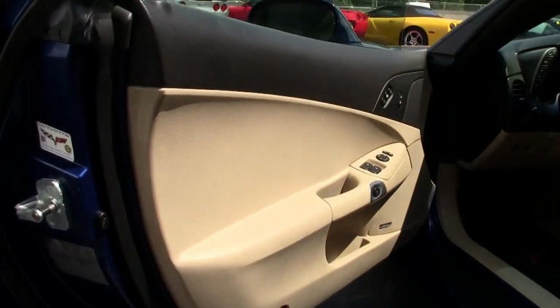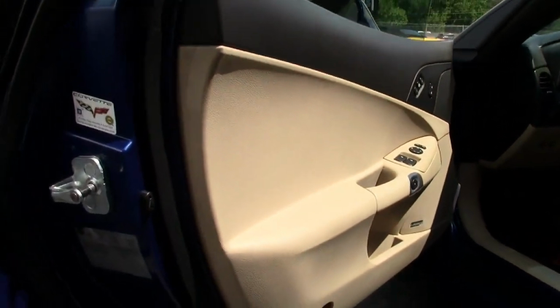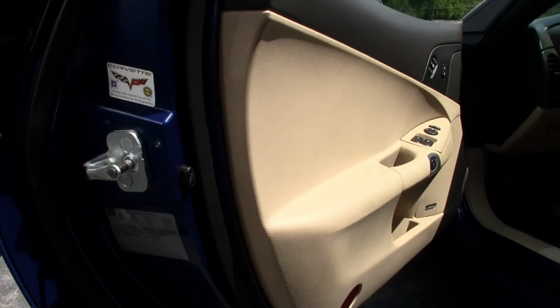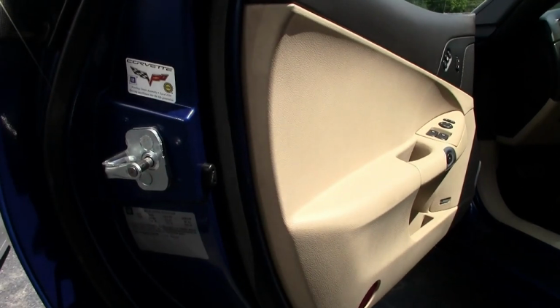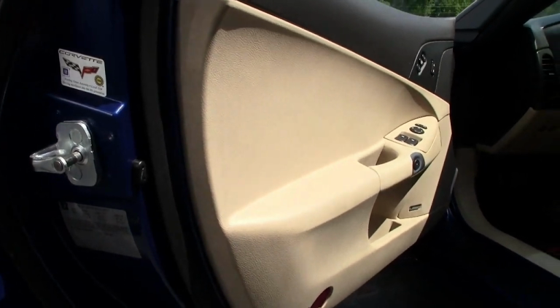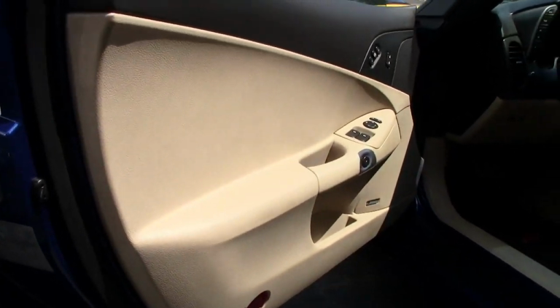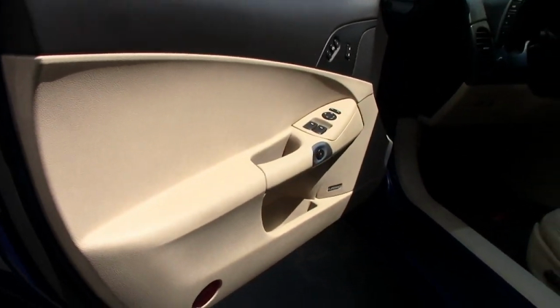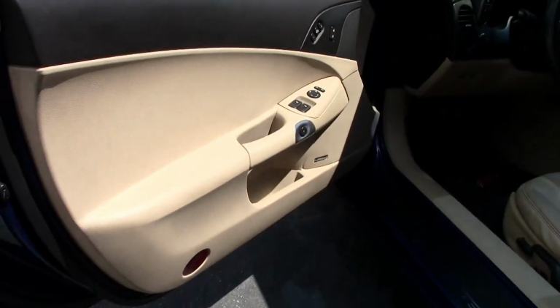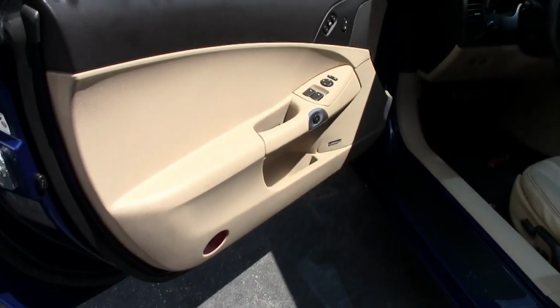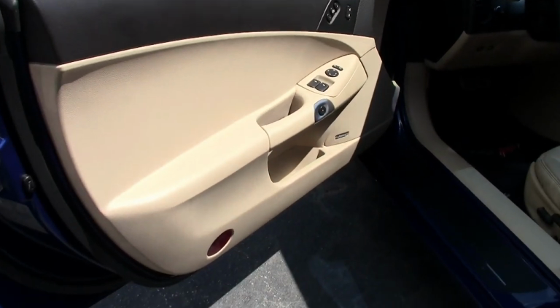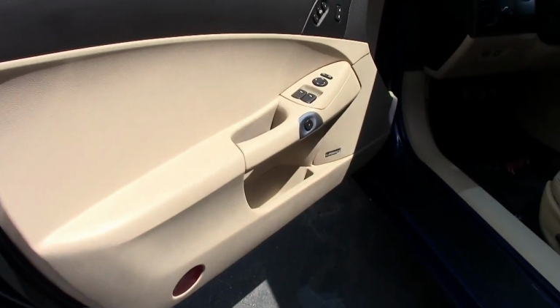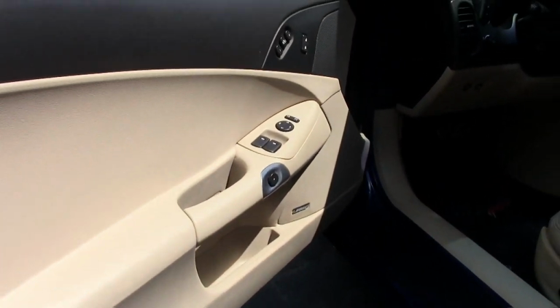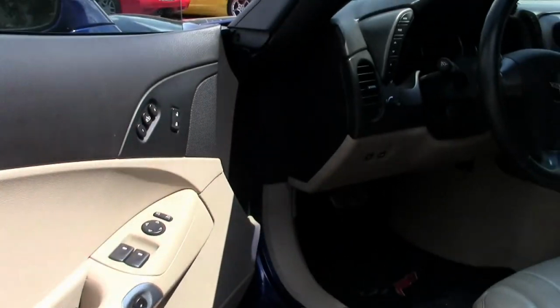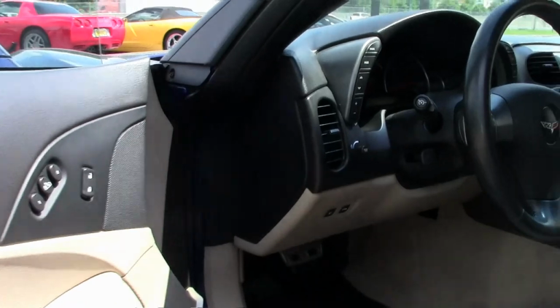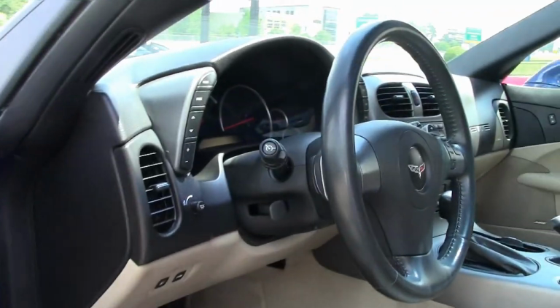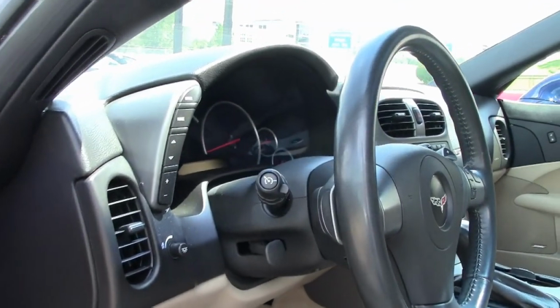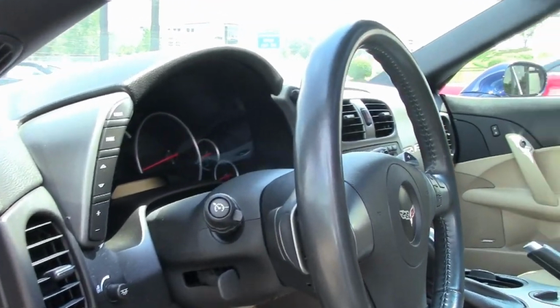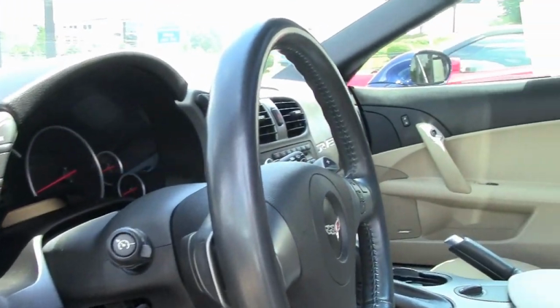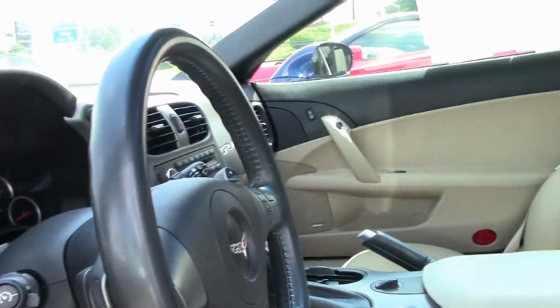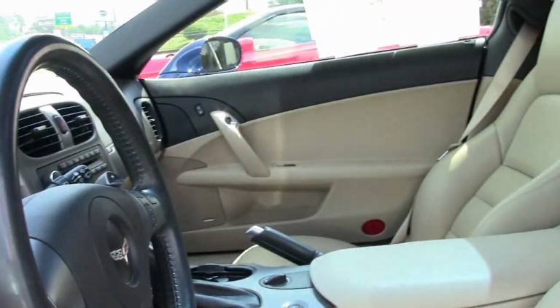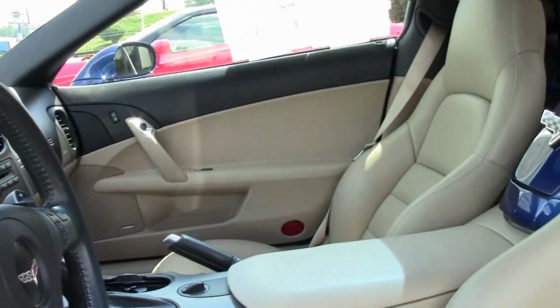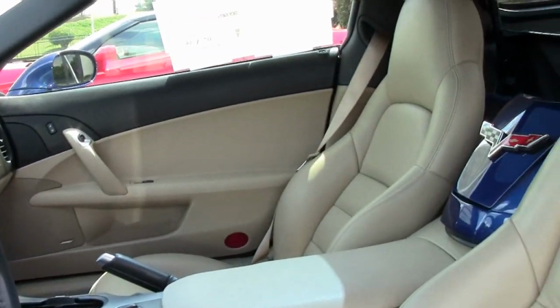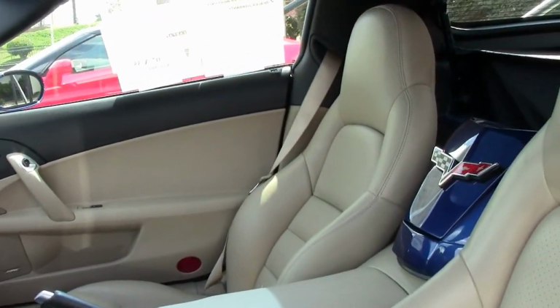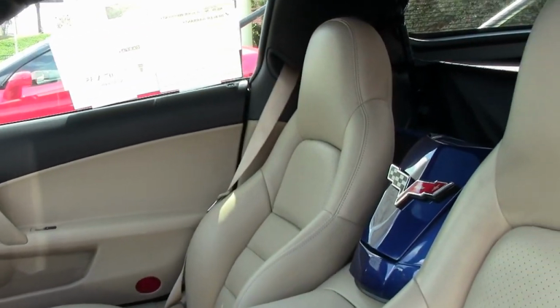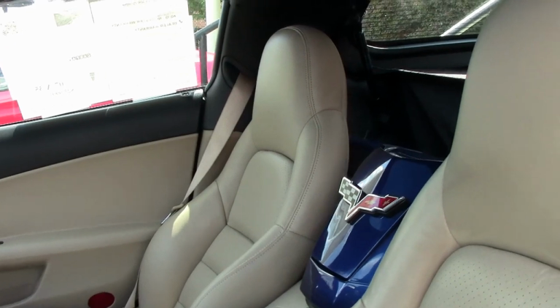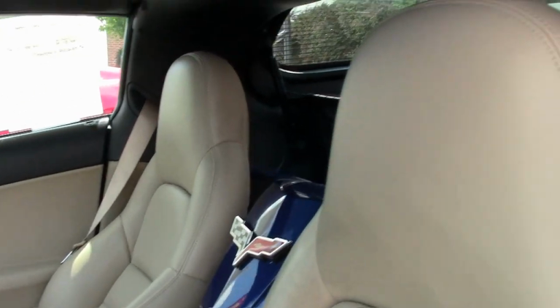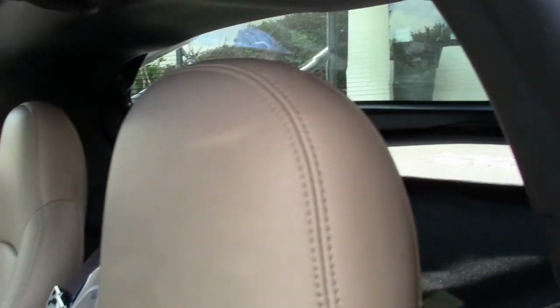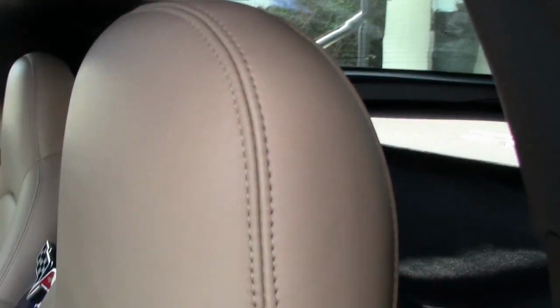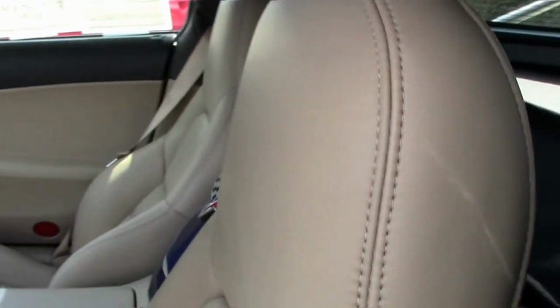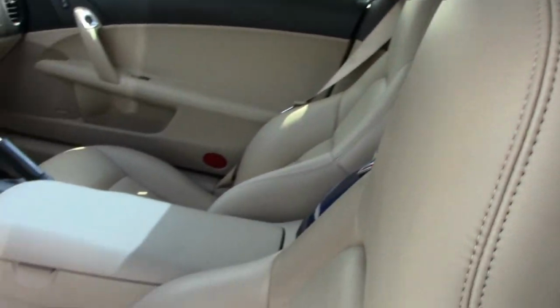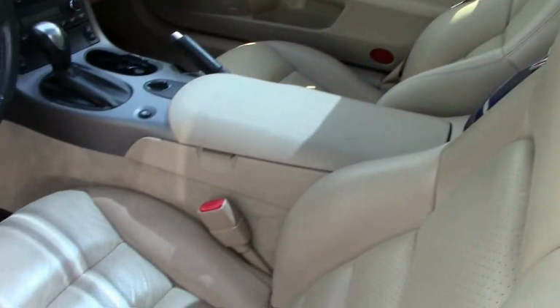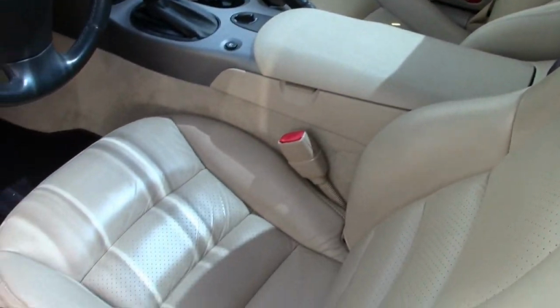This car has the F55 magnetic selective ride control and that beautiful Le Mans blue tint coat upcharge. It also features dual-zone electronic climate control, HID headlights, keyless entry, fog lamps, and everything is power on this car.